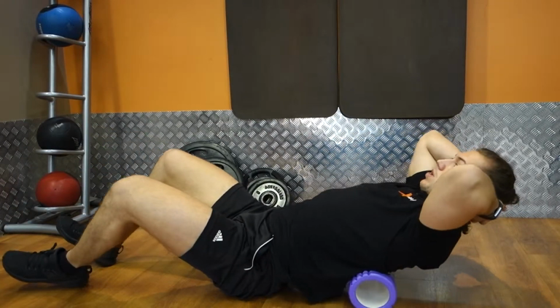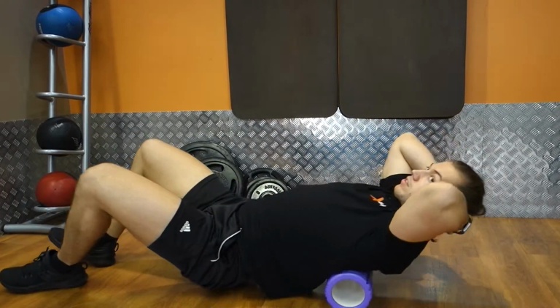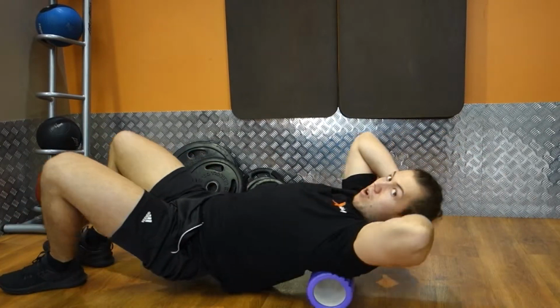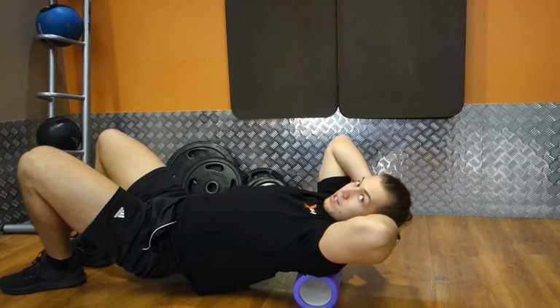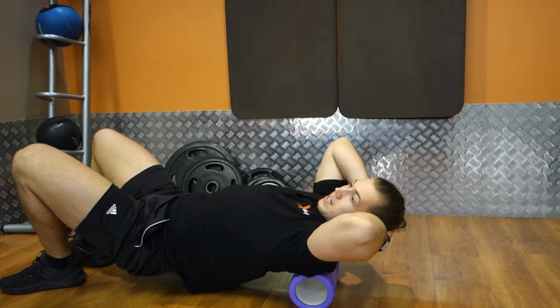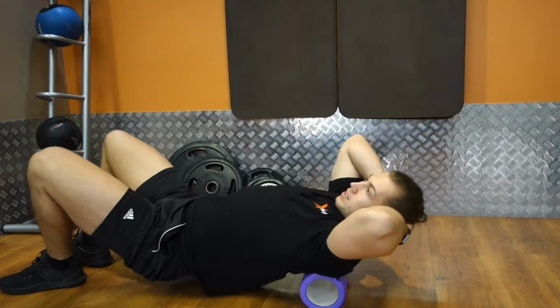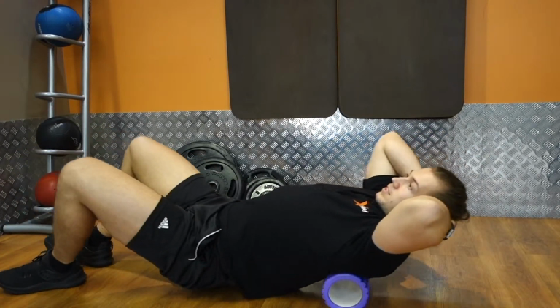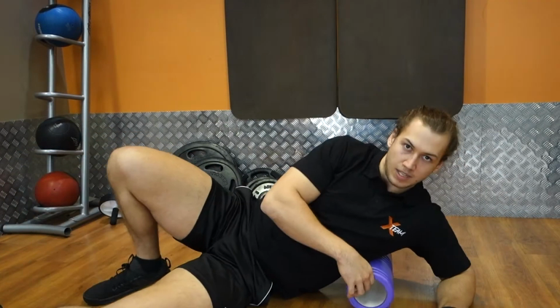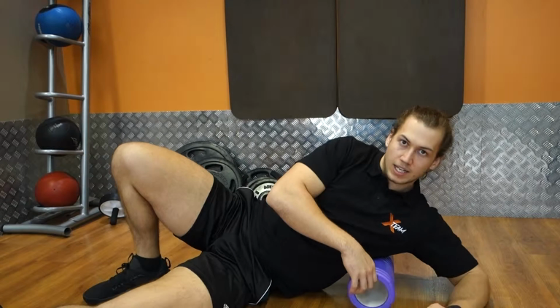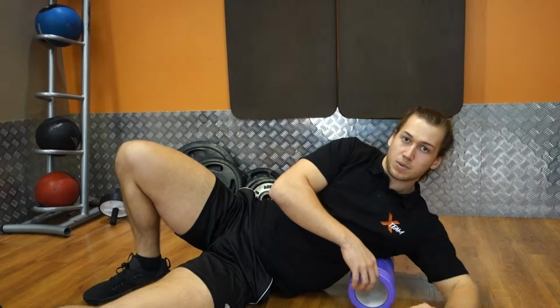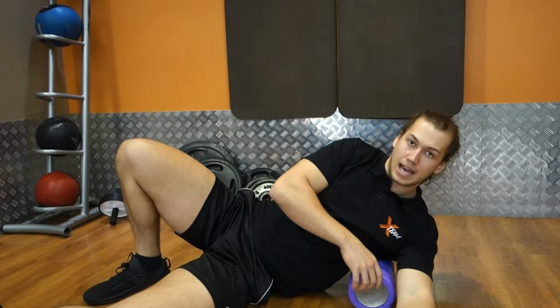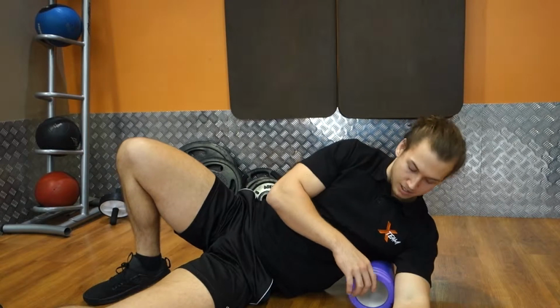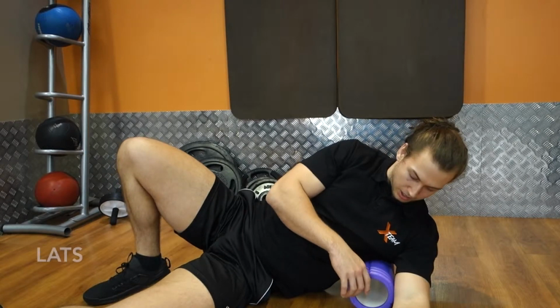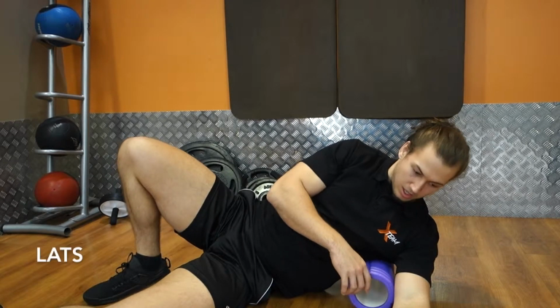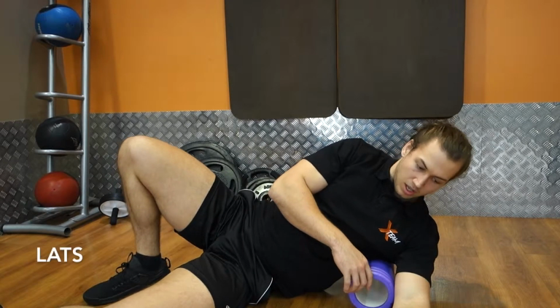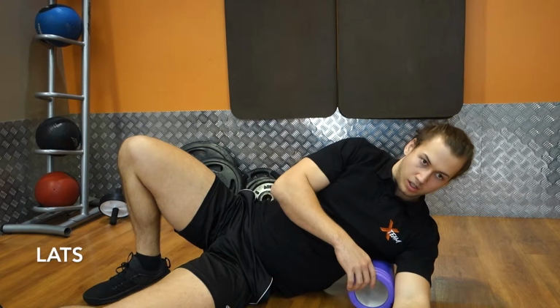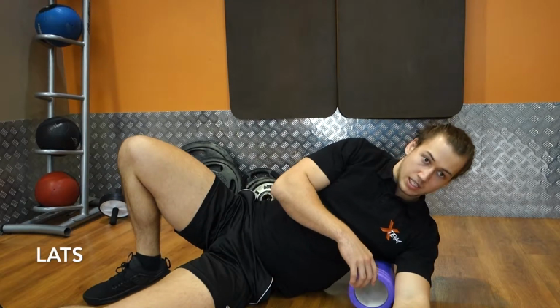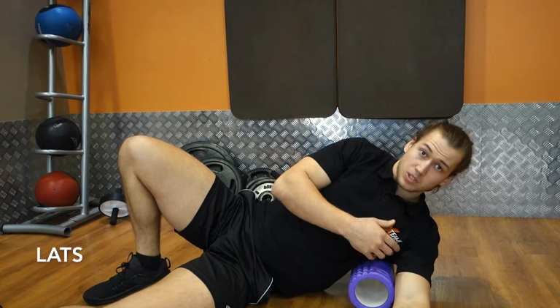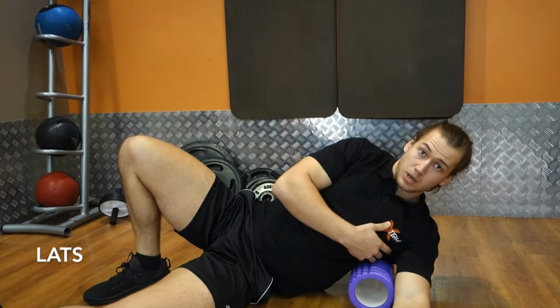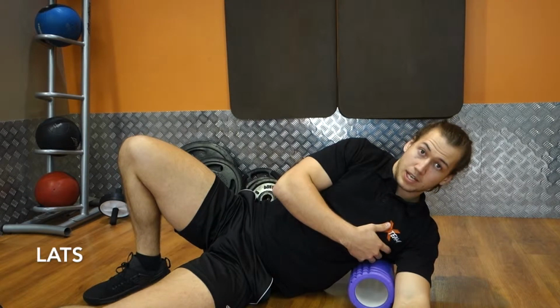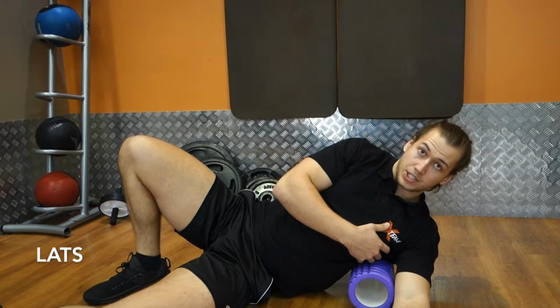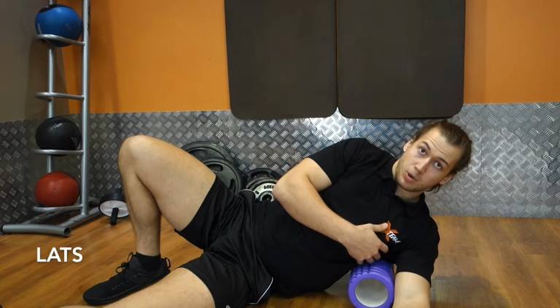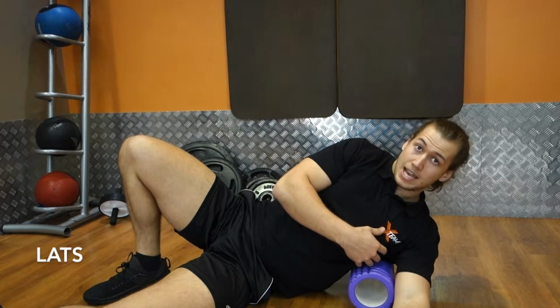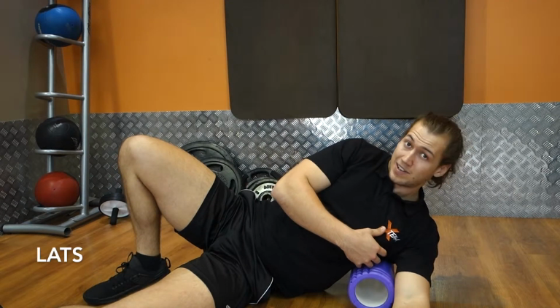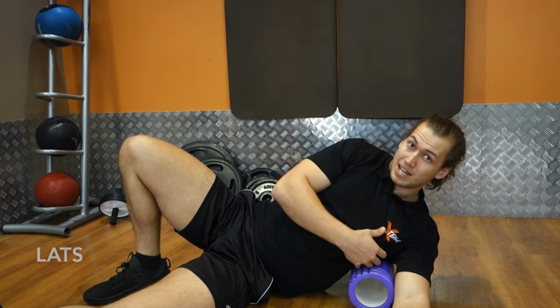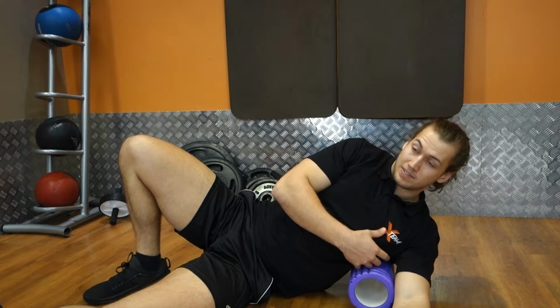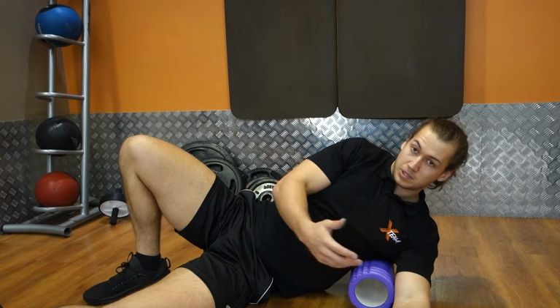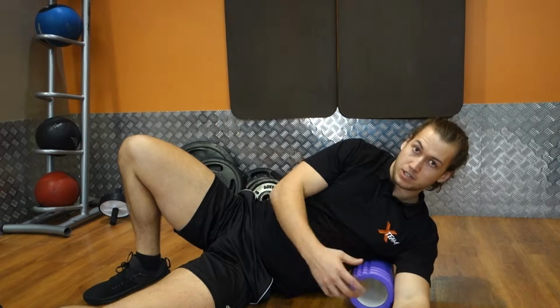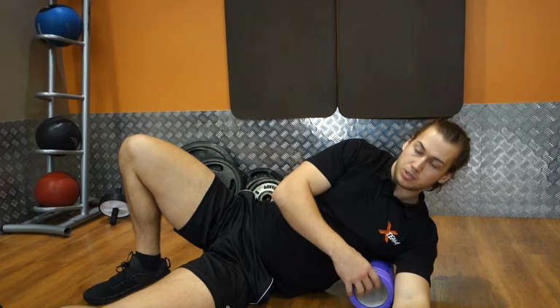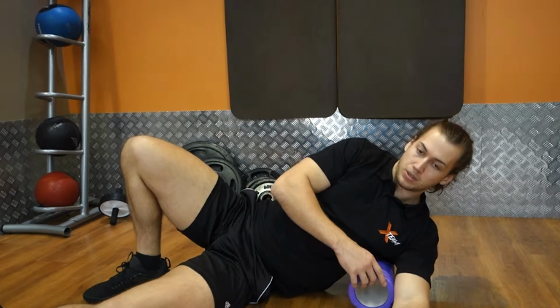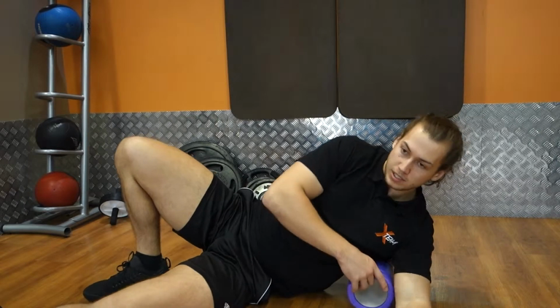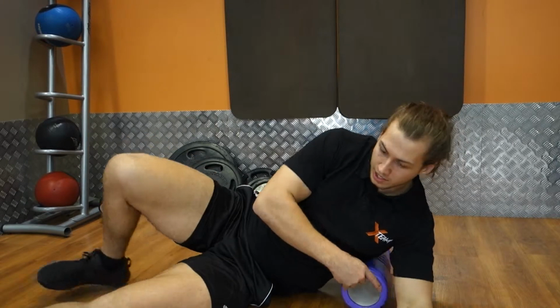Just trying to release the upper back. You might feel a few pops from the spine, but it's completely fine. Working through the rhomboids there. Next one: lats. This one's a good one when you're actually wanting to activate the lats after, which everyone should be doing.